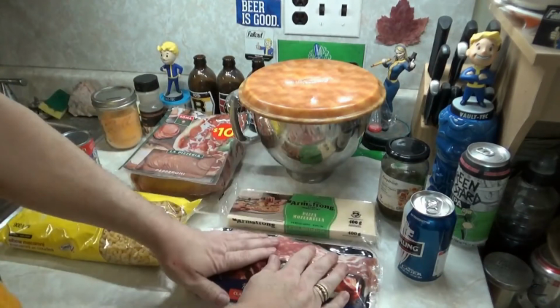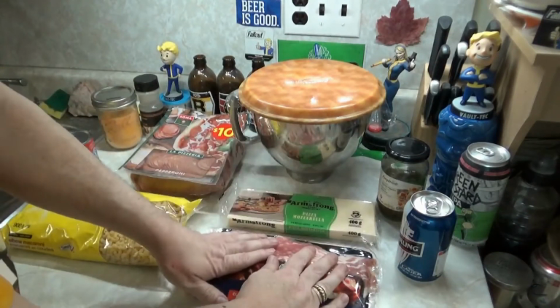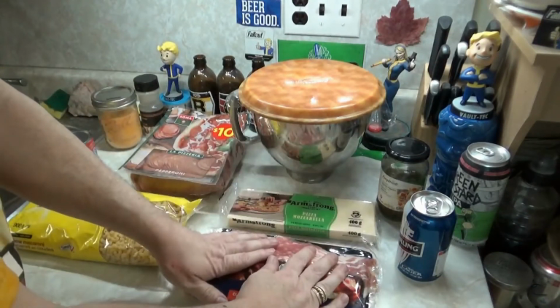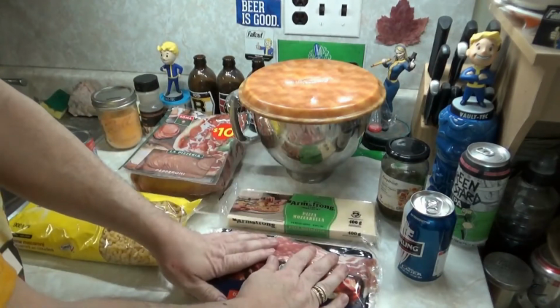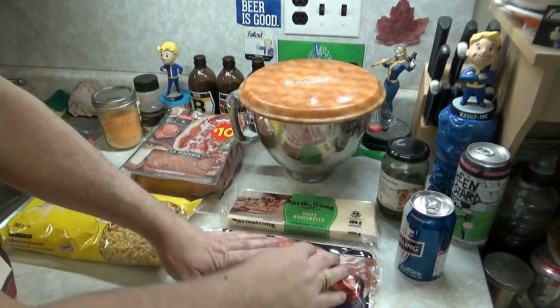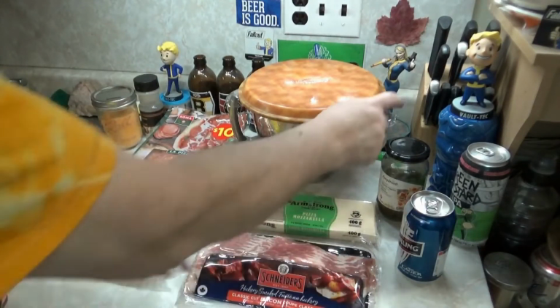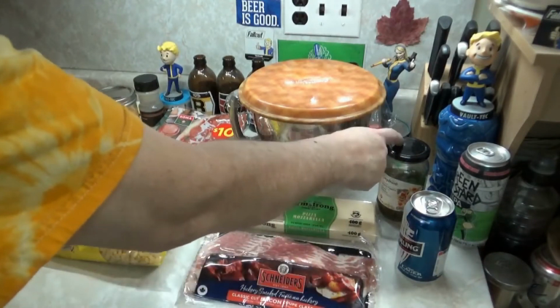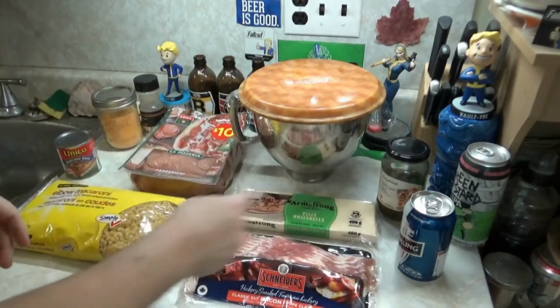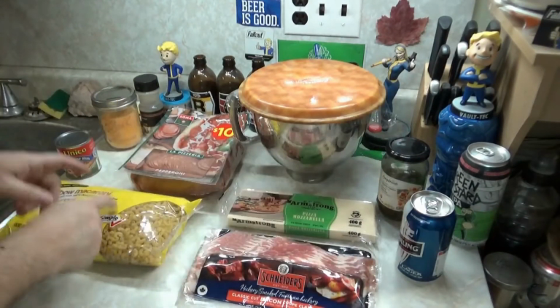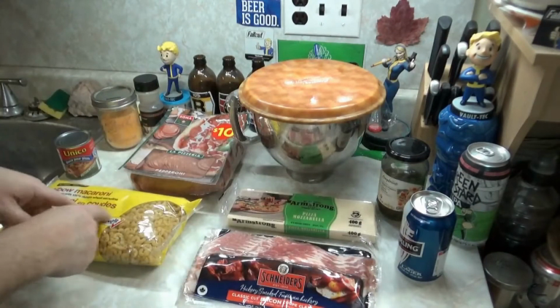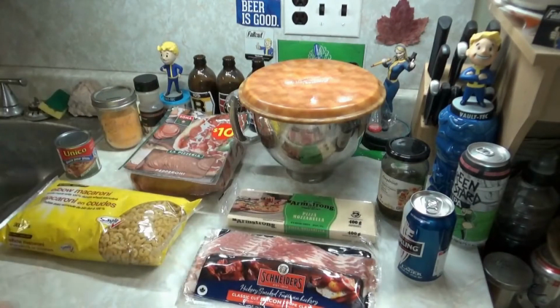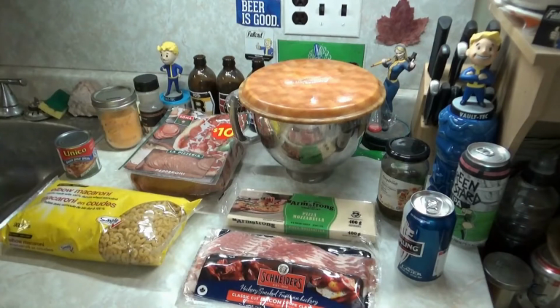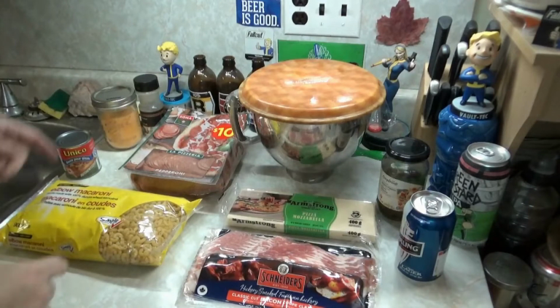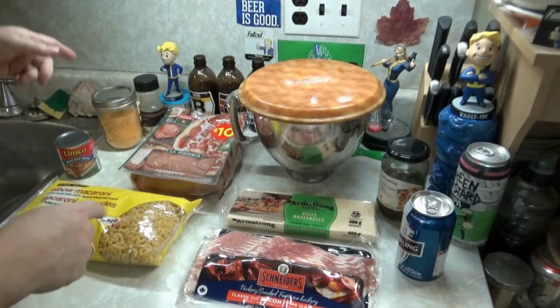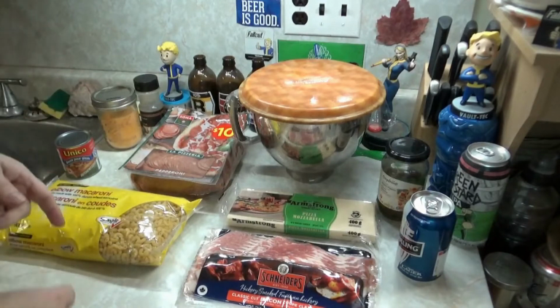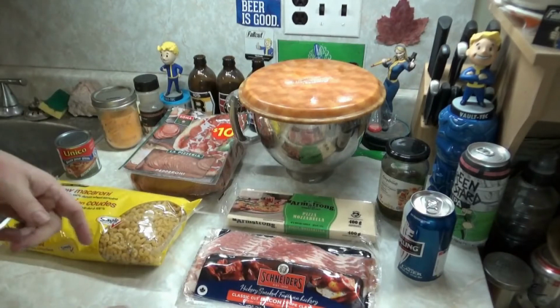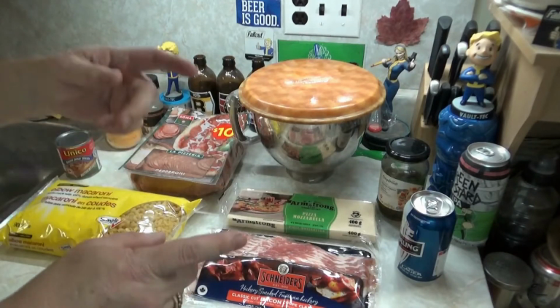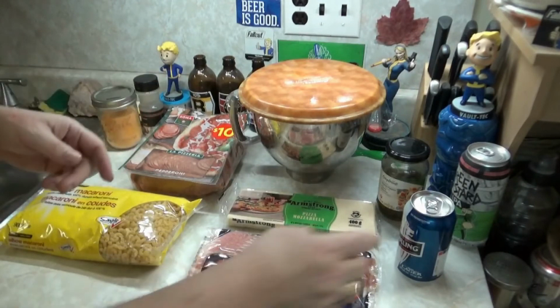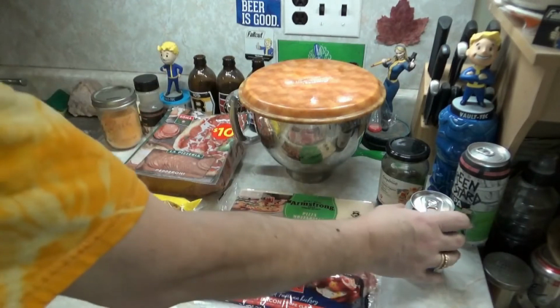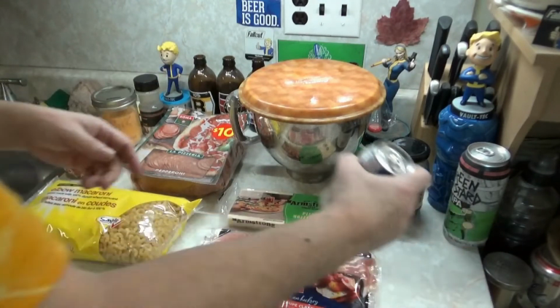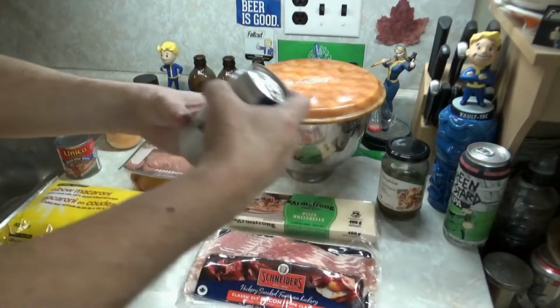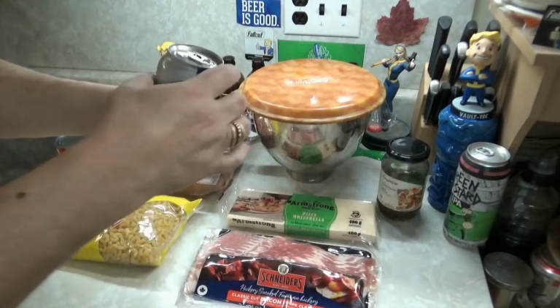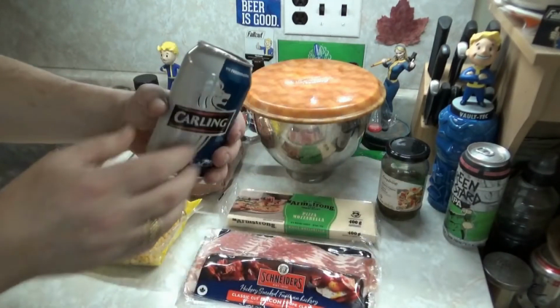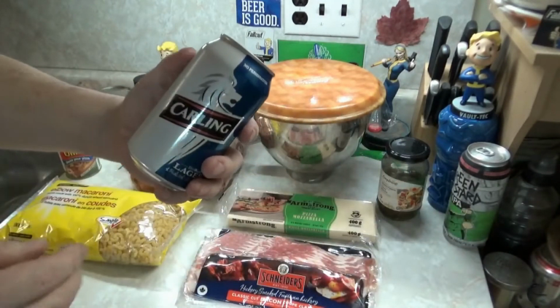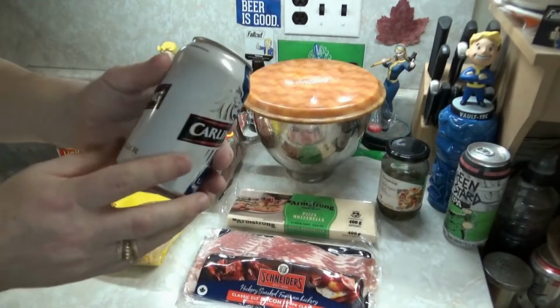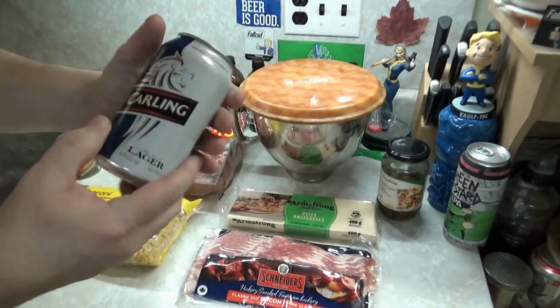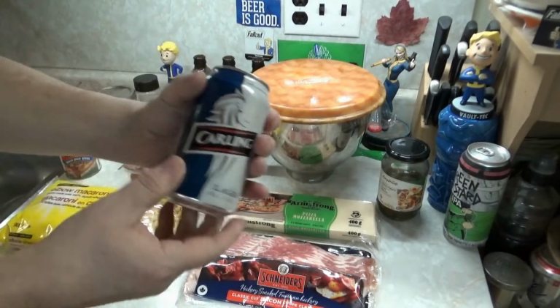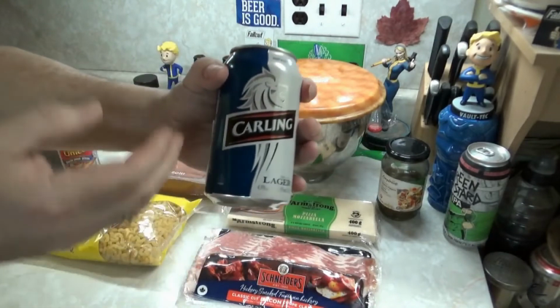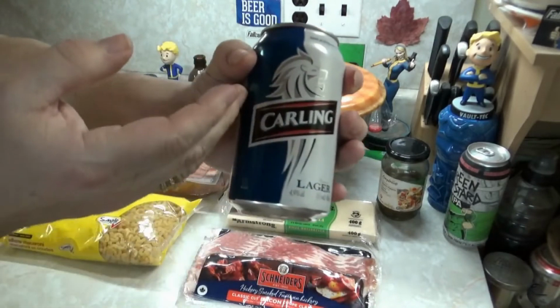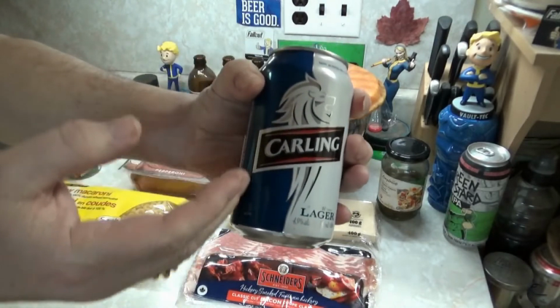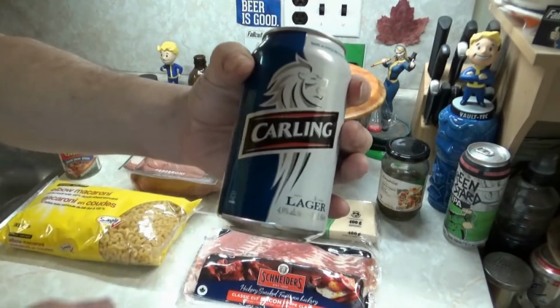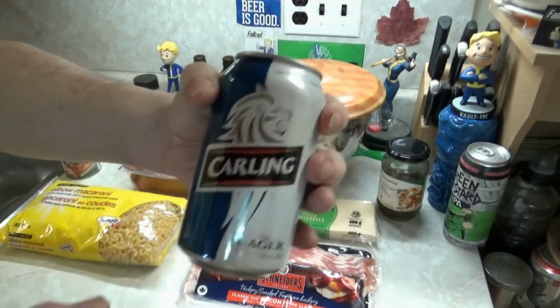Alright, we're going to cook some bacon, cut things up, boil the macaroni, make the mac and cheese. But wait — where are my manners? We're forgetting about the fucking beers! Cheers, big ears!